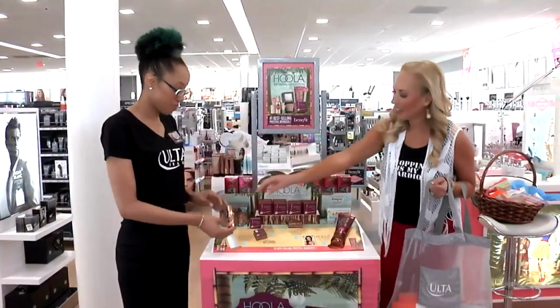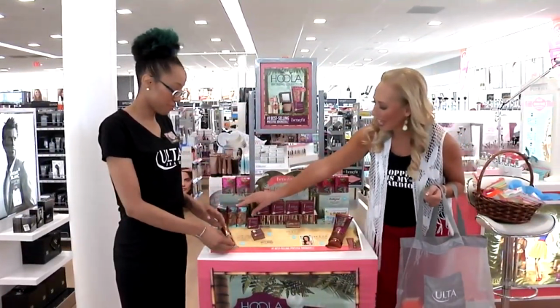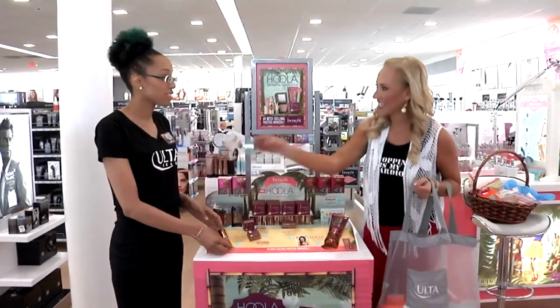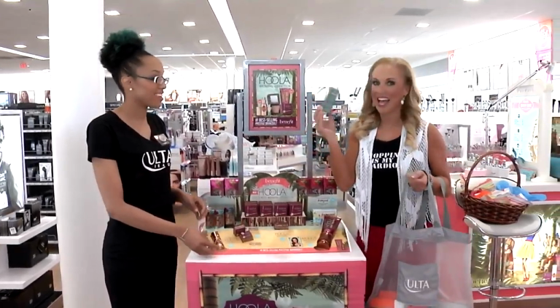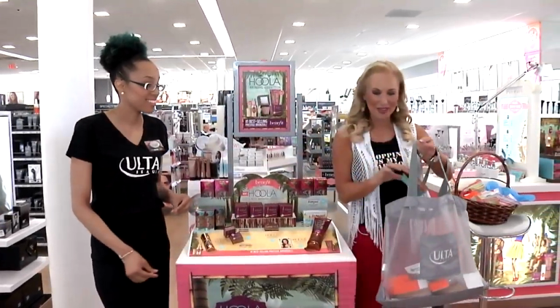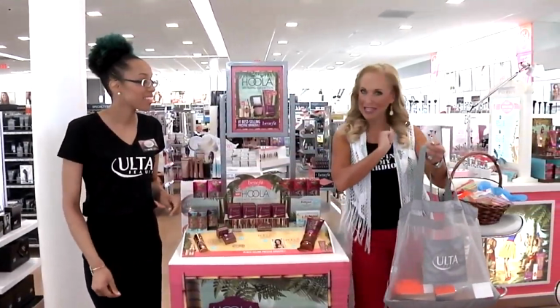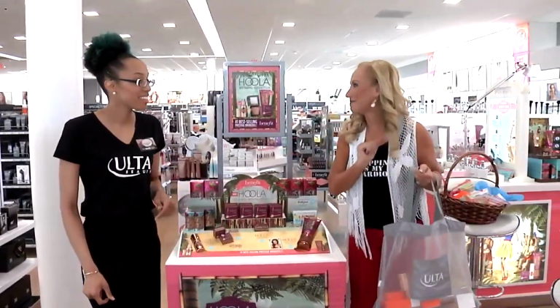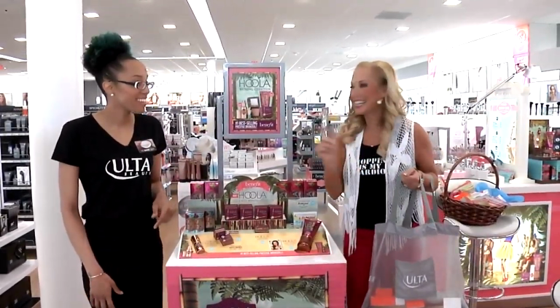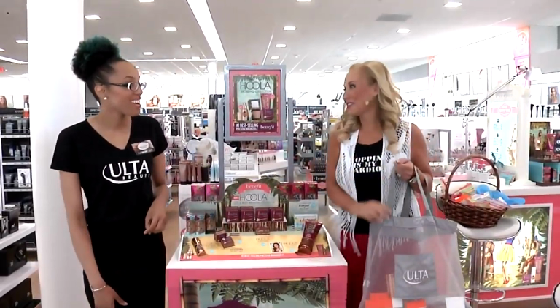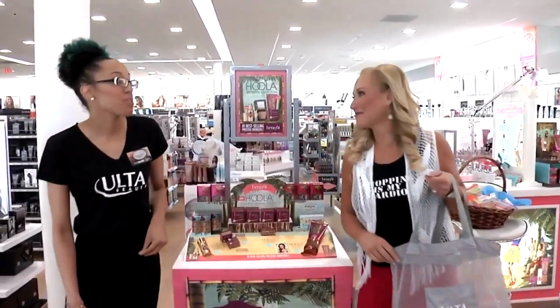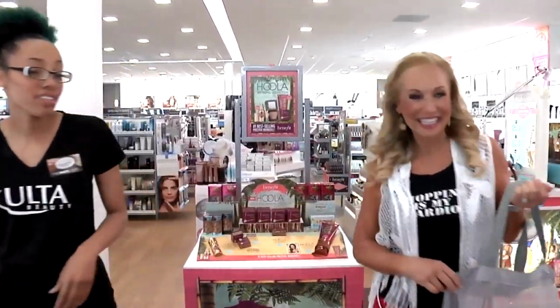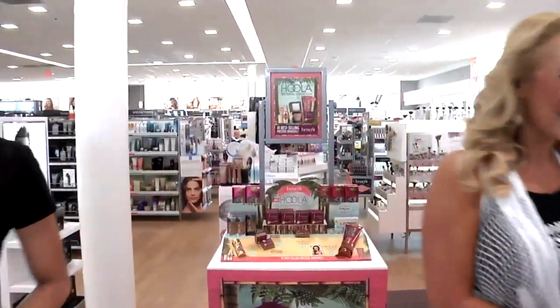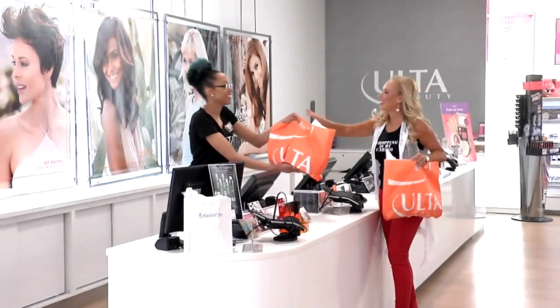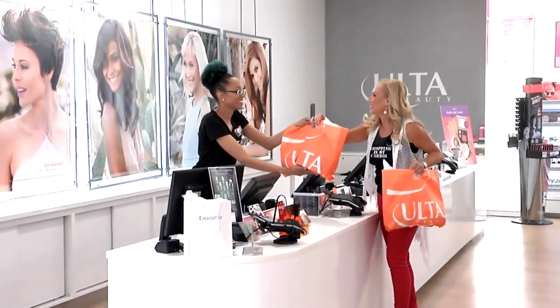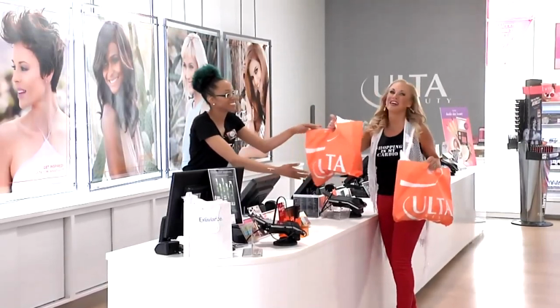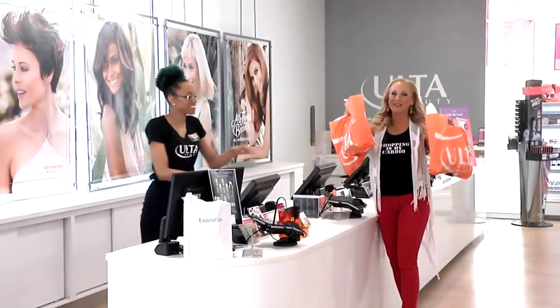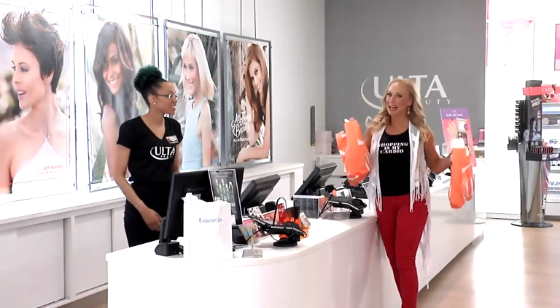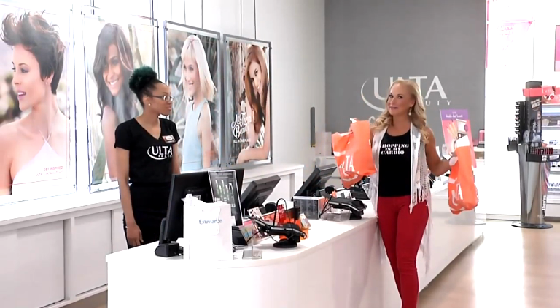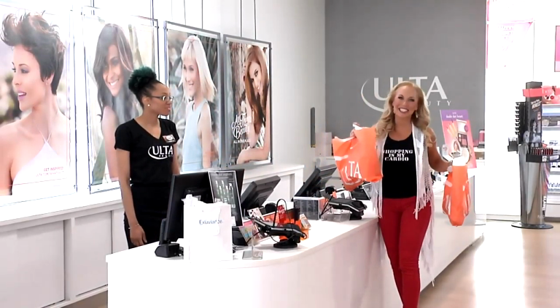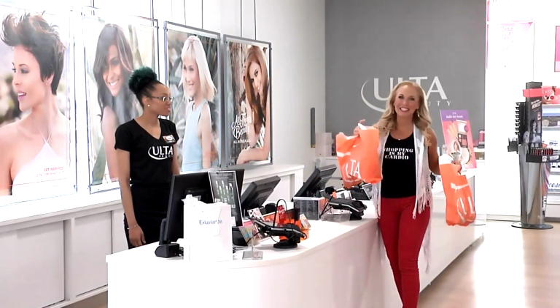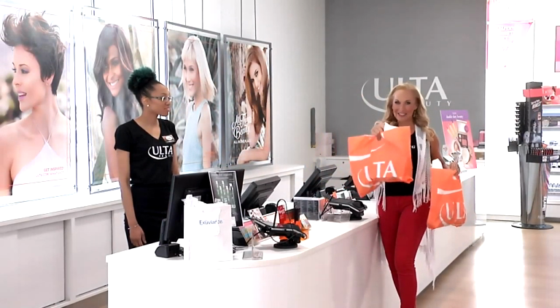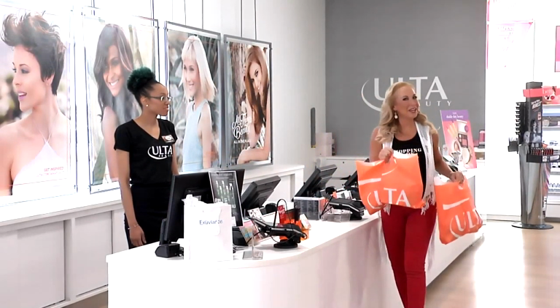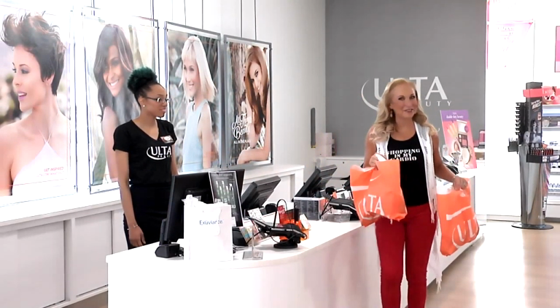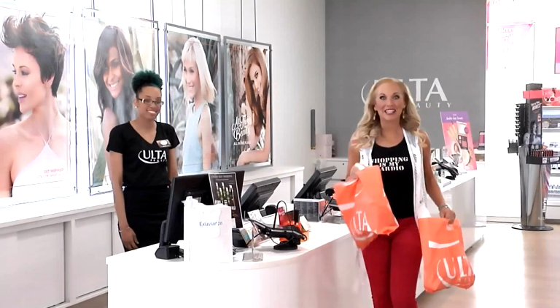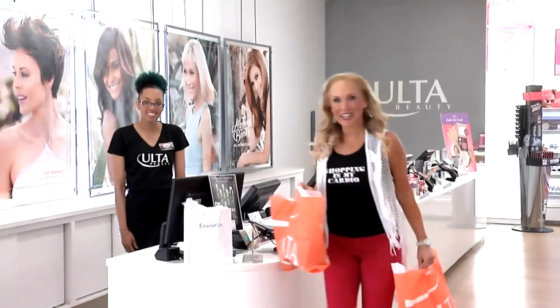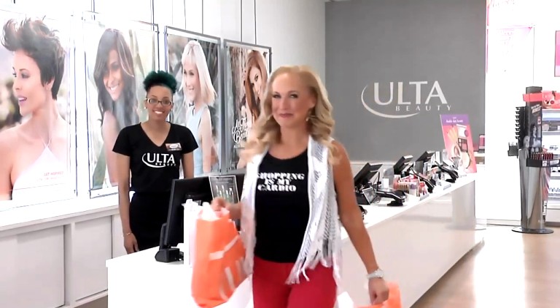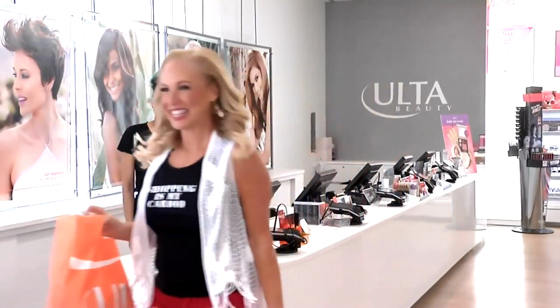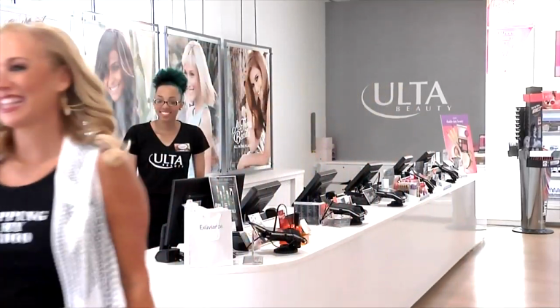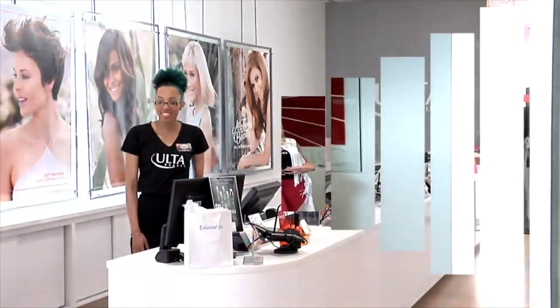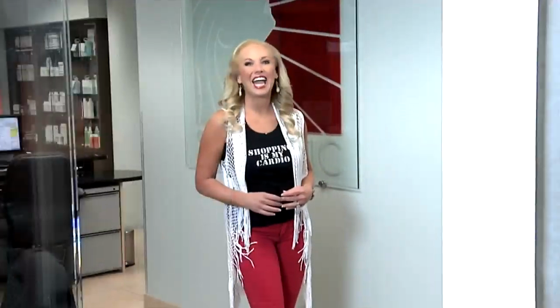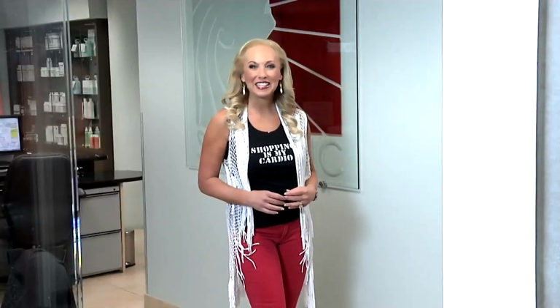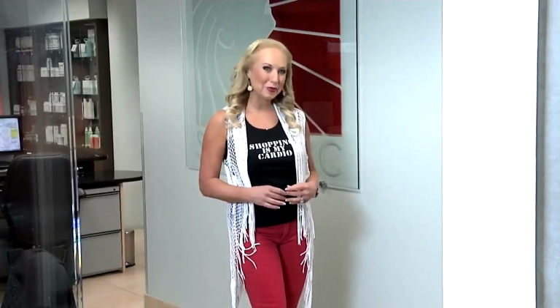Another gift item for mom is Do the Hula bronzer by Benefit — I love the packaging. I think my gift basket's complete! Here's my ultimate Ulta gift basket; you can create one too. Let's go to our next stop.